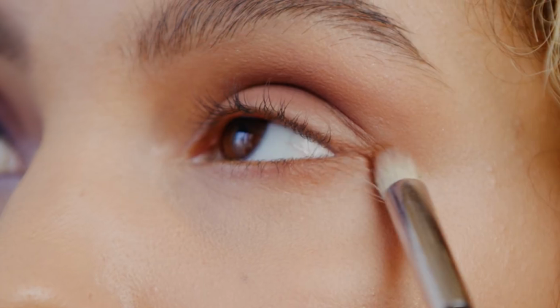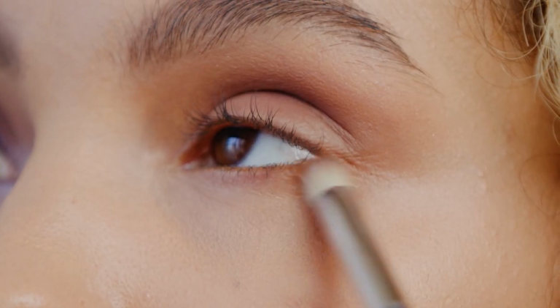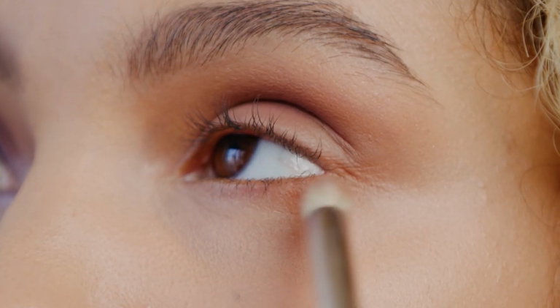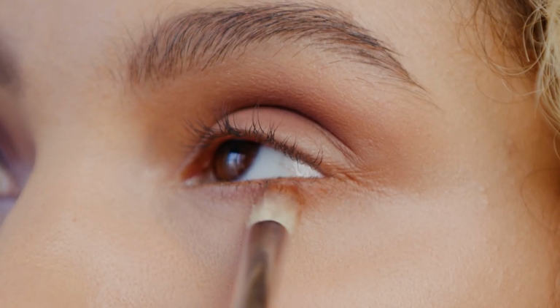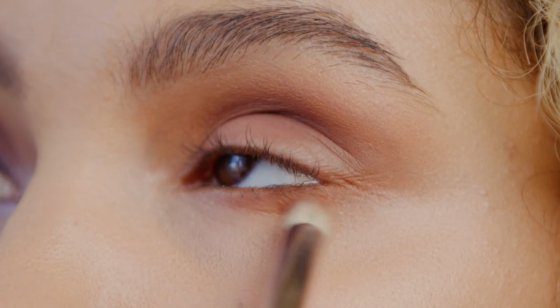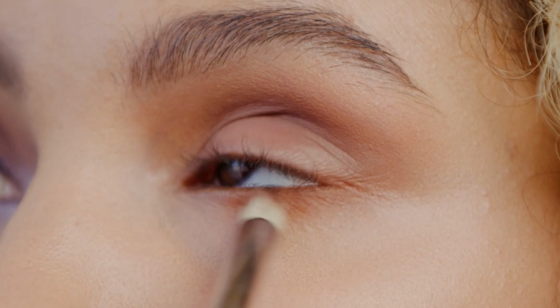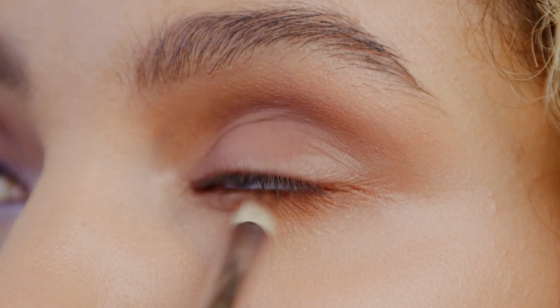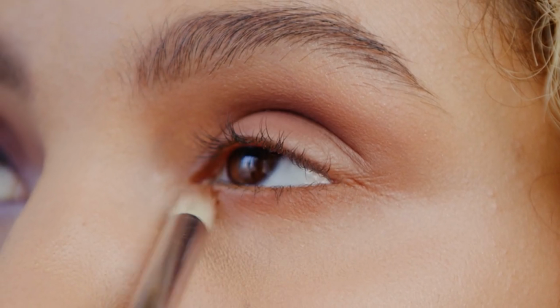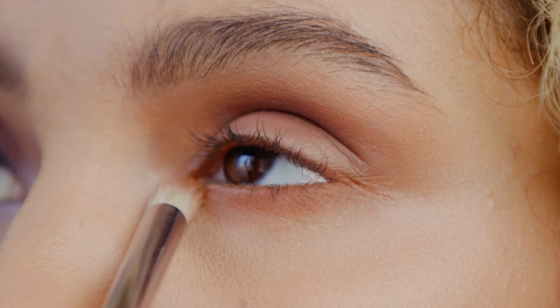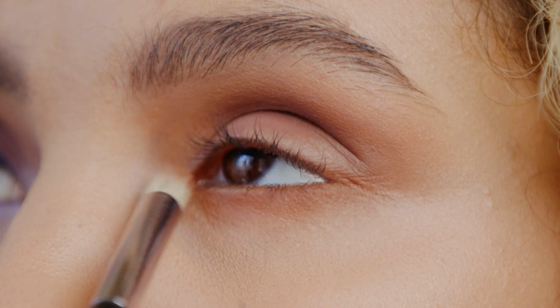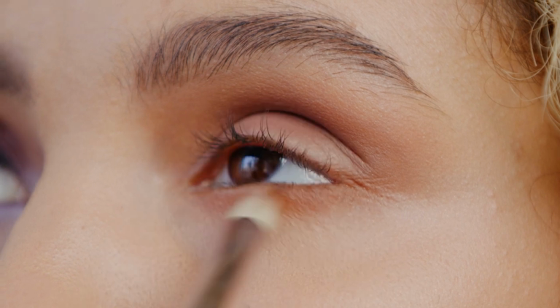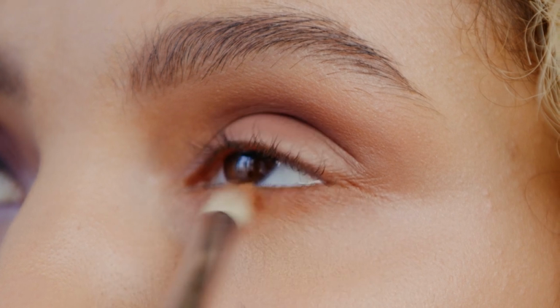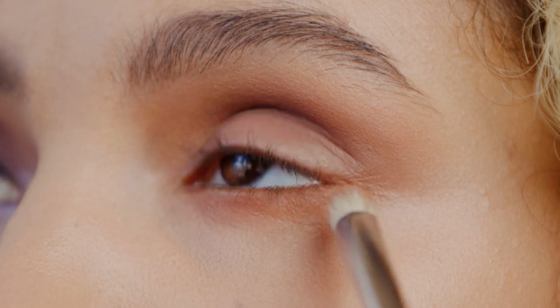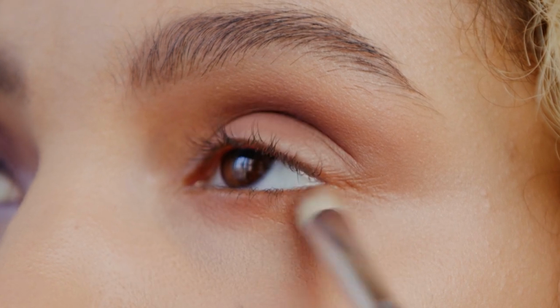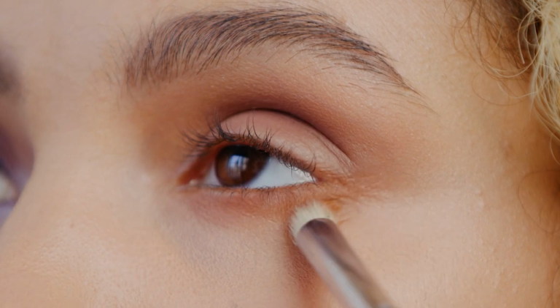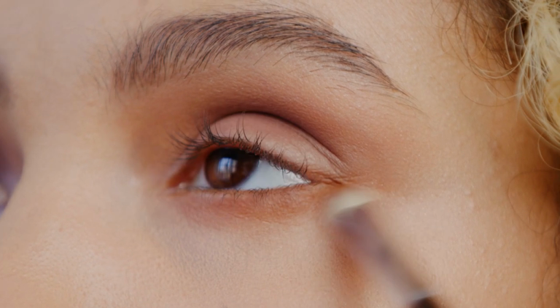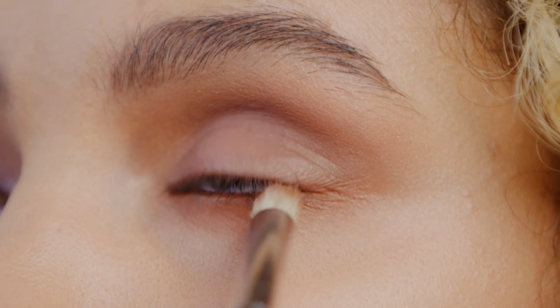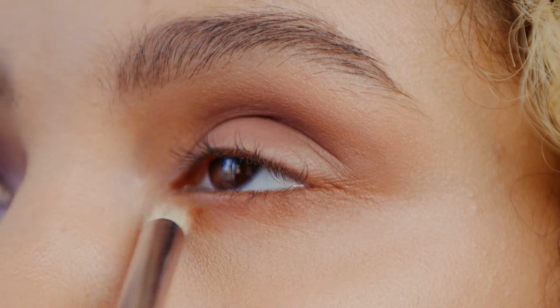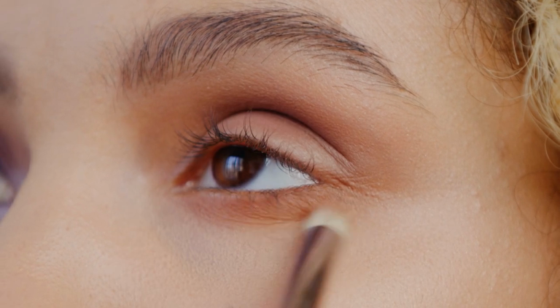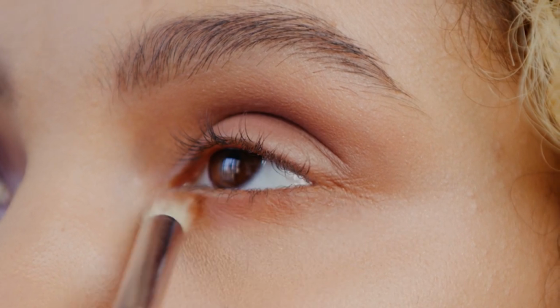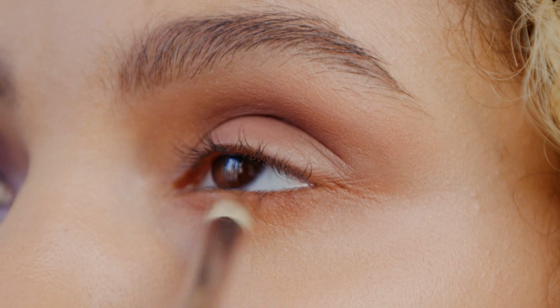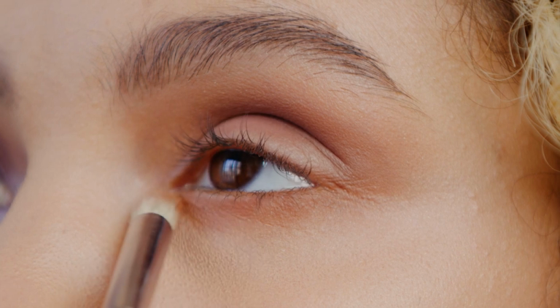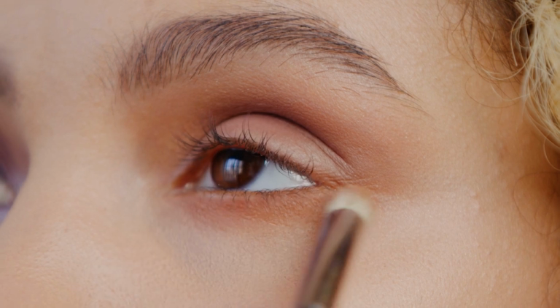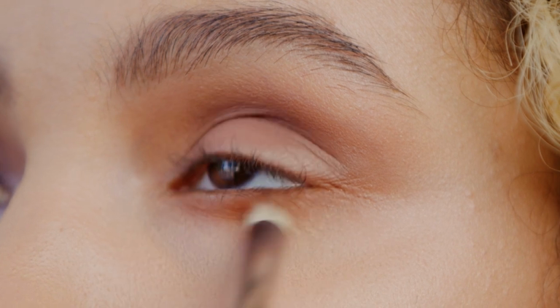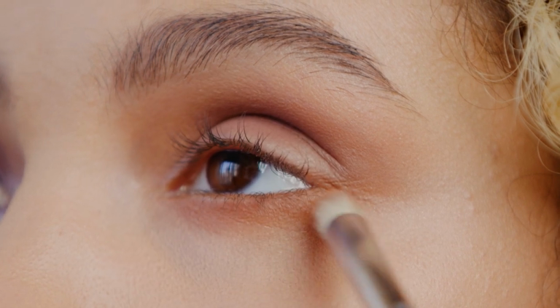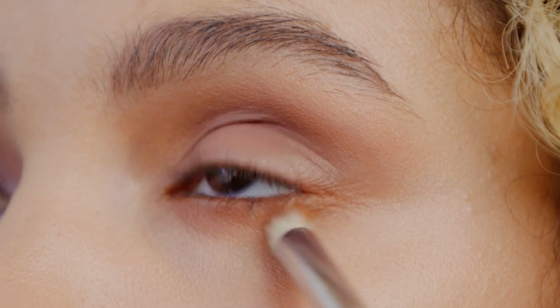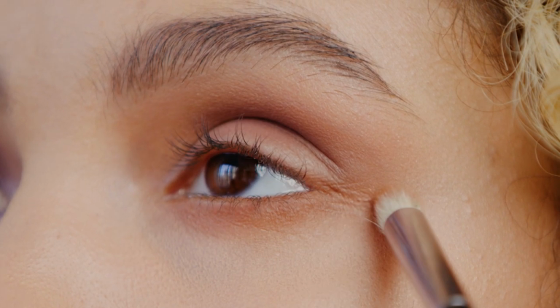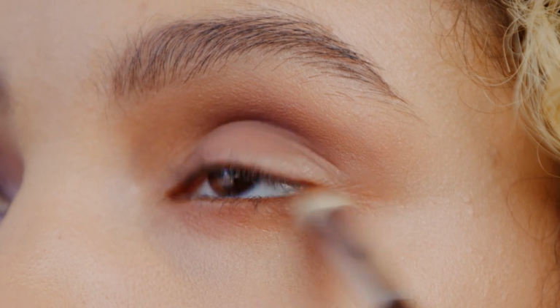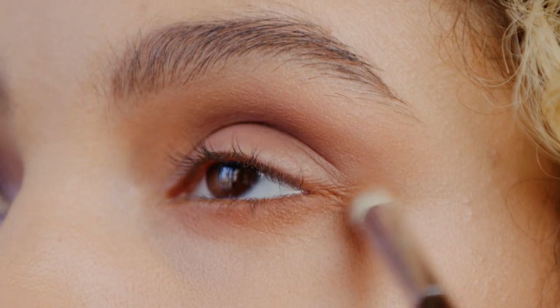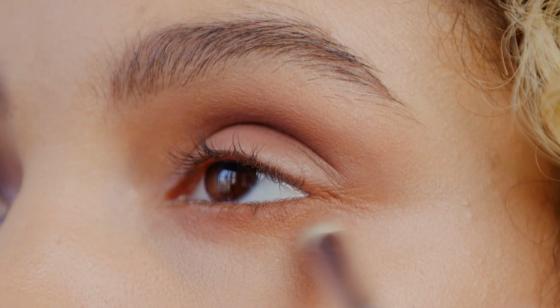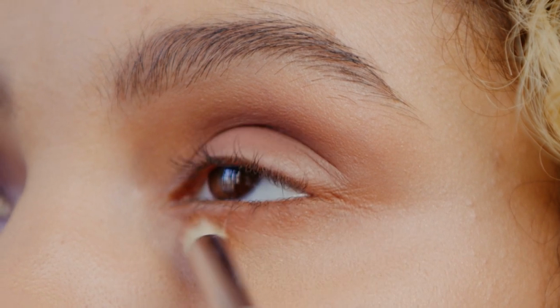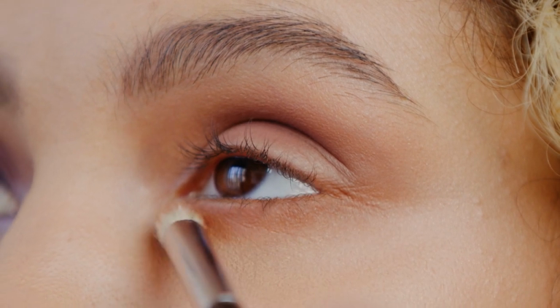Using more of a pencil brush, take that same deeper crease color, Filthy Rich, and apply it along the lower lash line, wrapping it around to create a gorgeous smoky effect. The key here is to have no harsh edges.